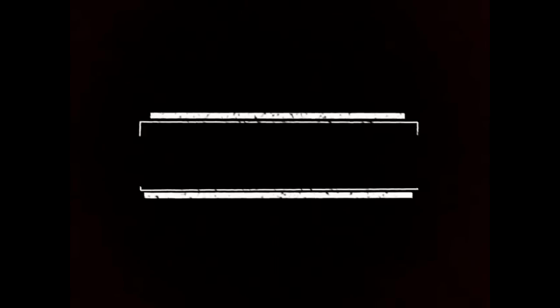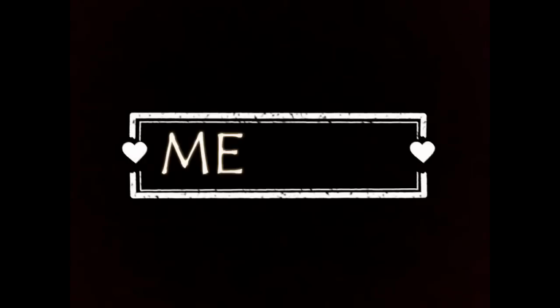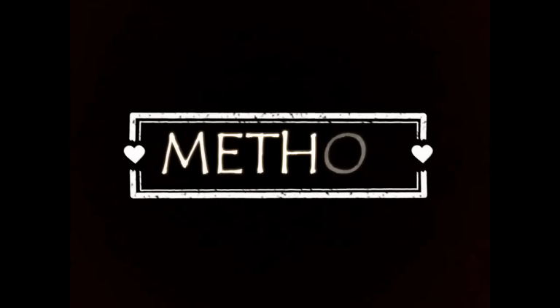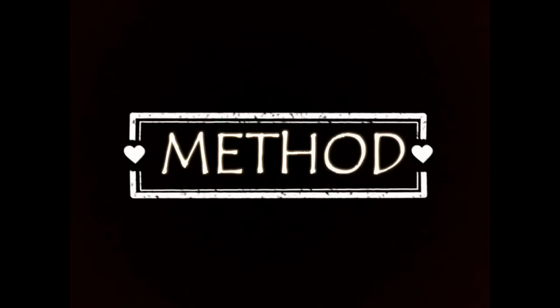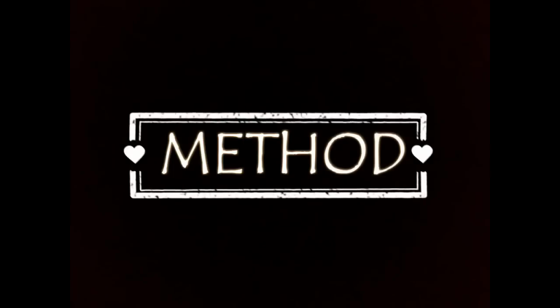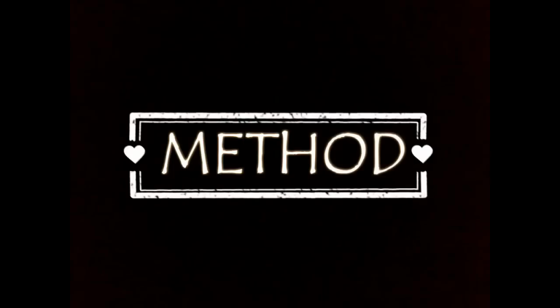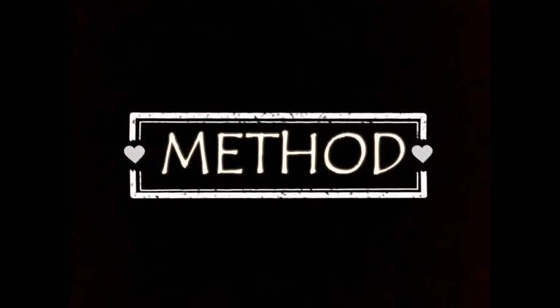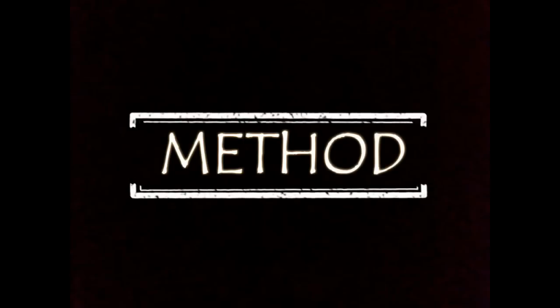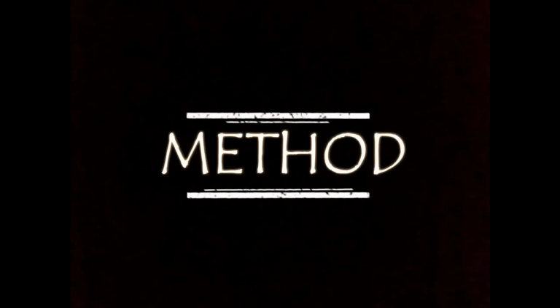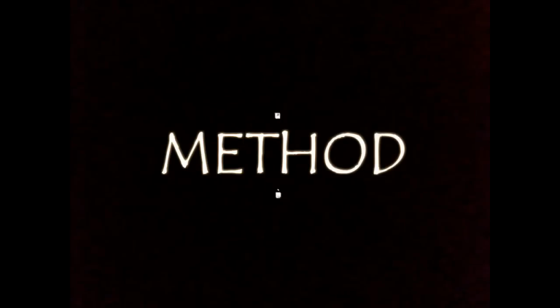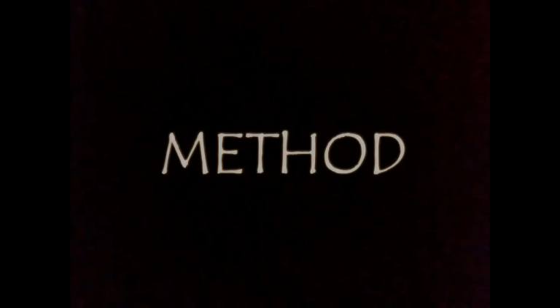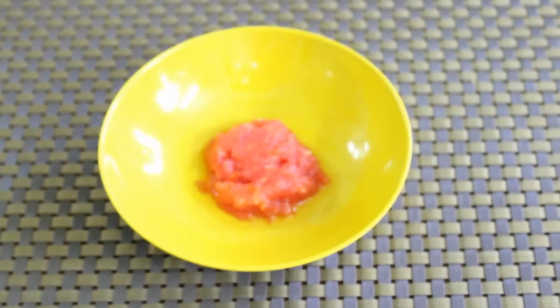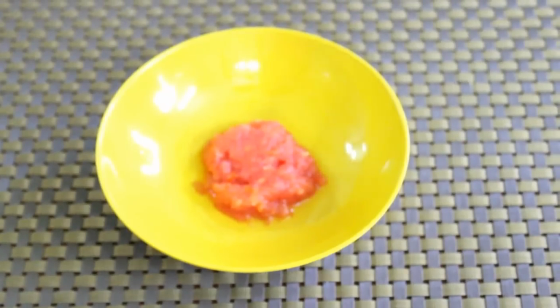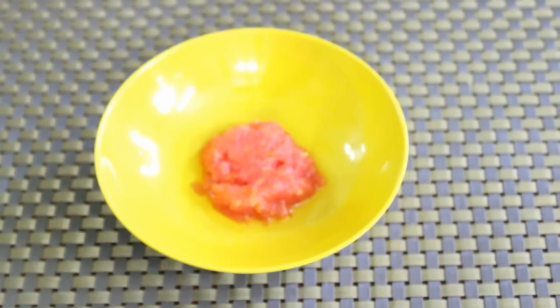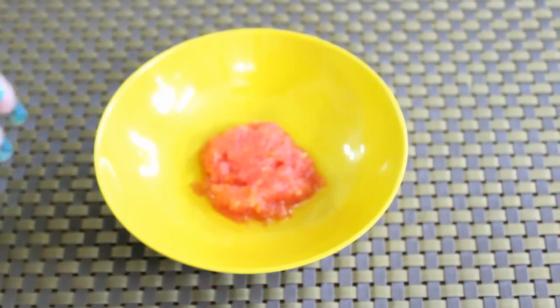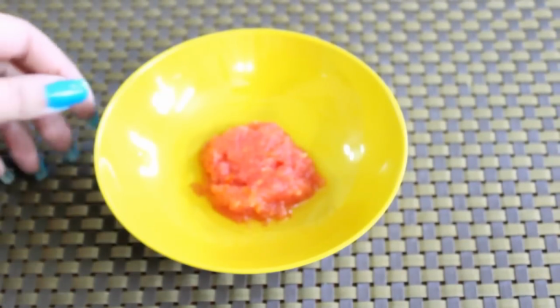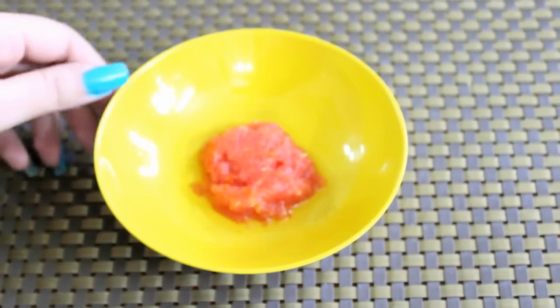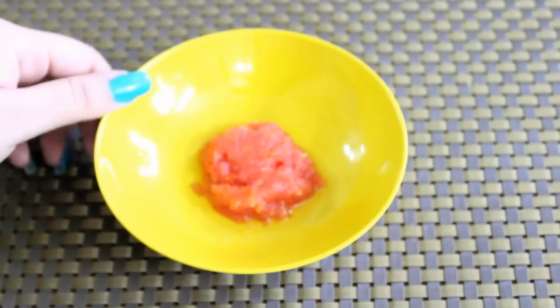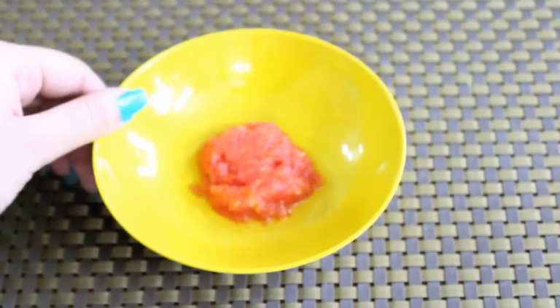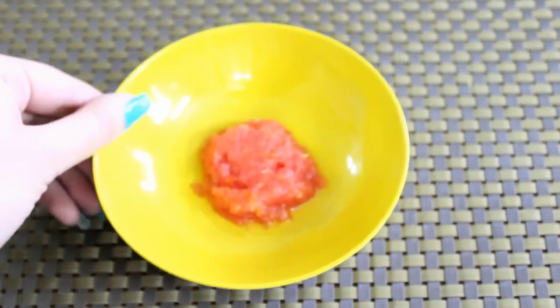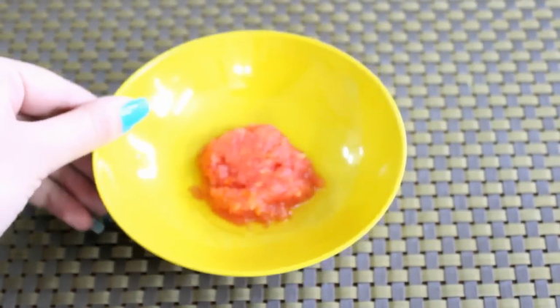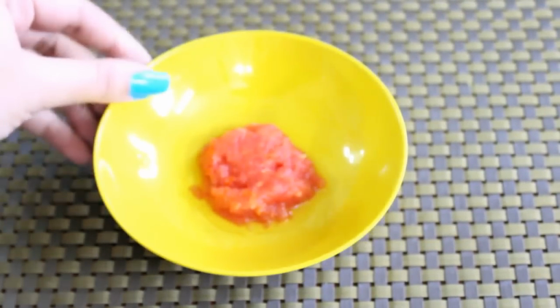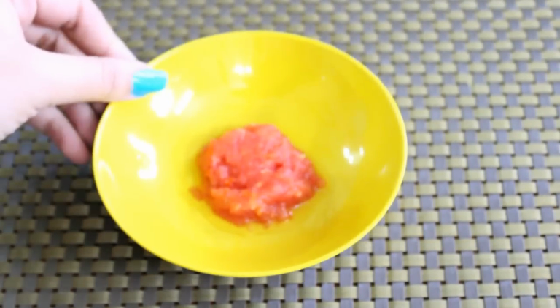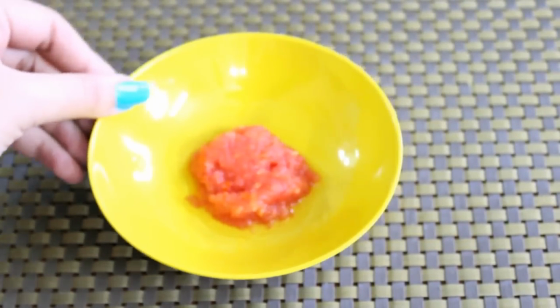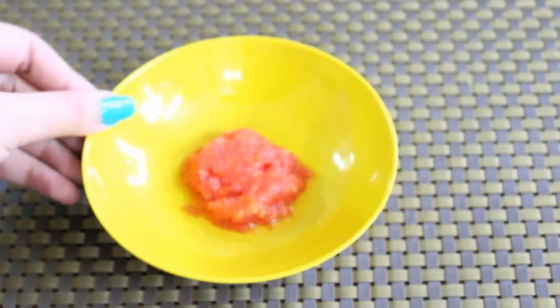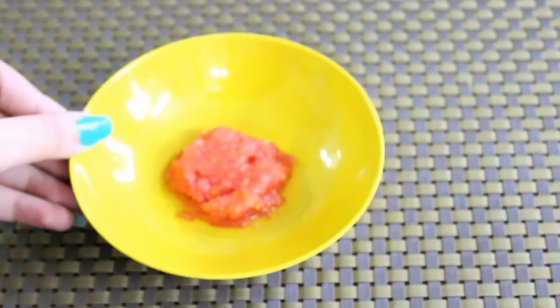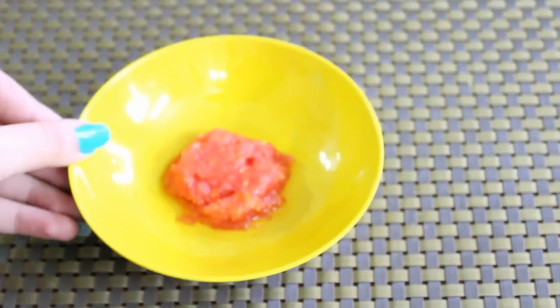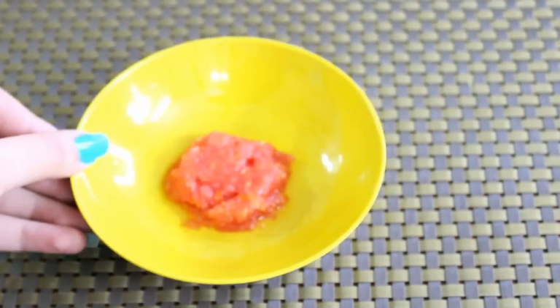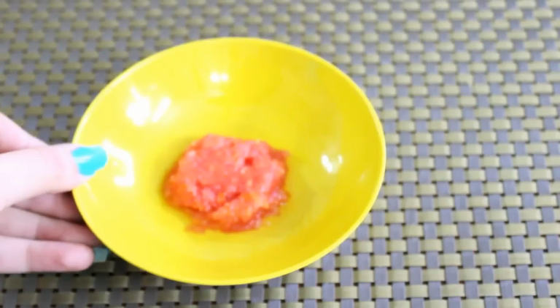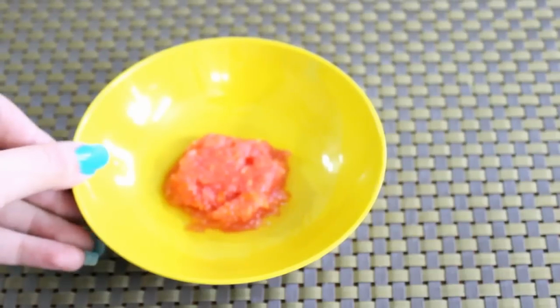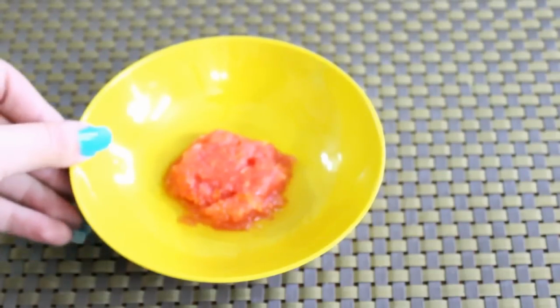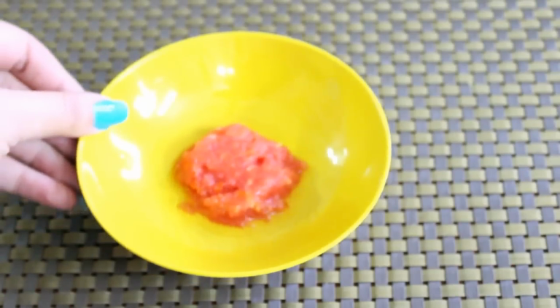This mask is prepared with 5 ingredients. Firstly, take 2 teaspoons of tomato pulp. For tomato pulp, you have to grate 1 tomato and you will get this.